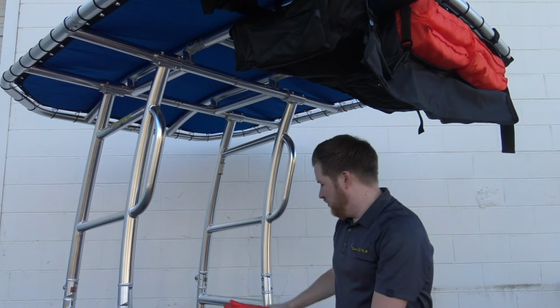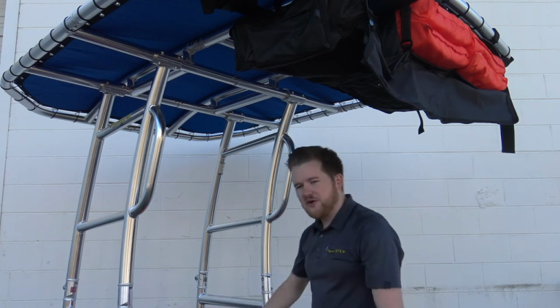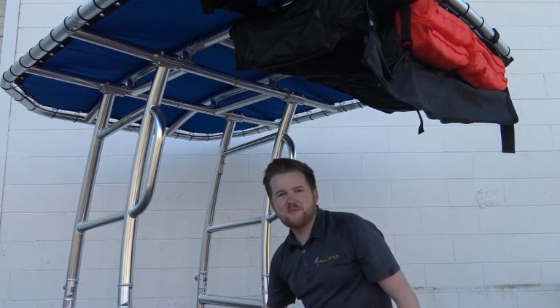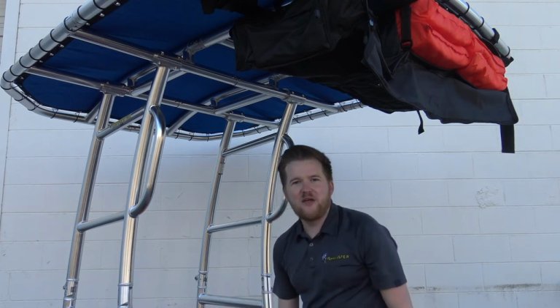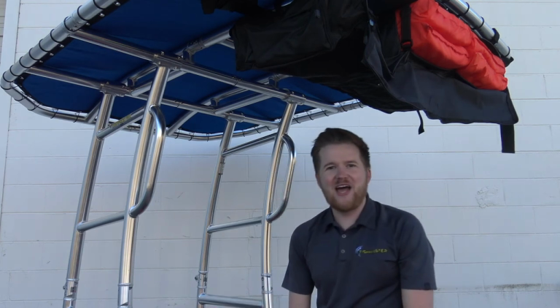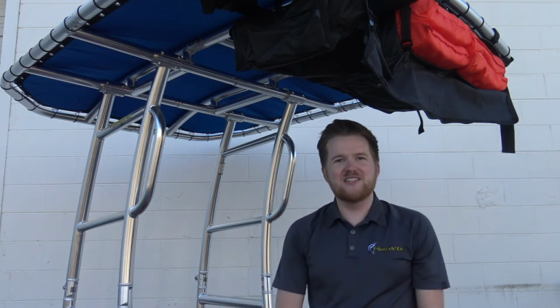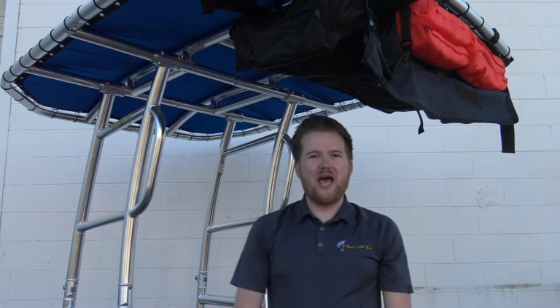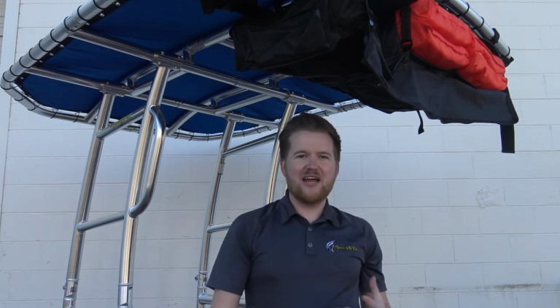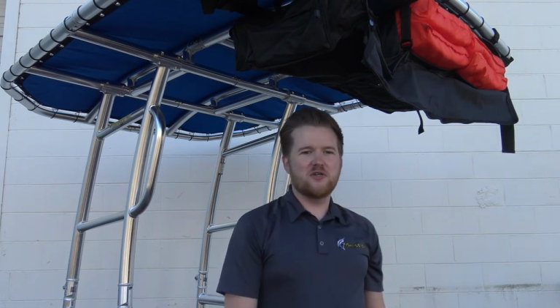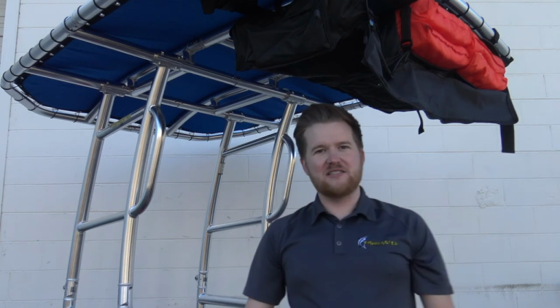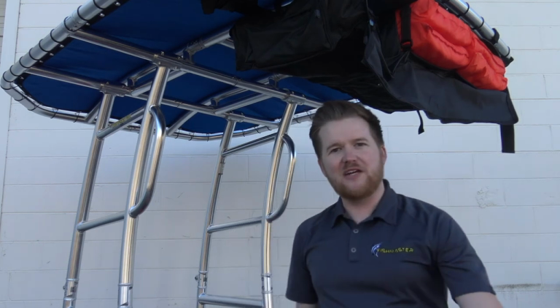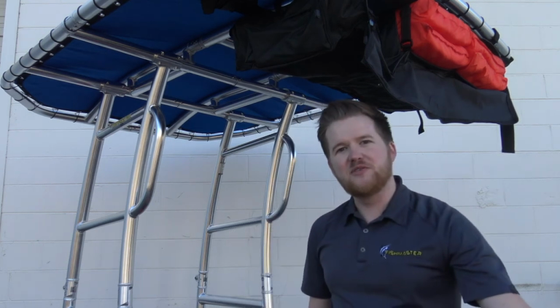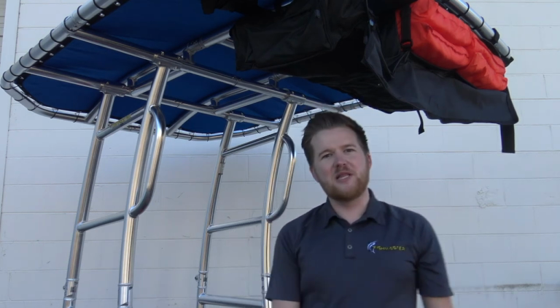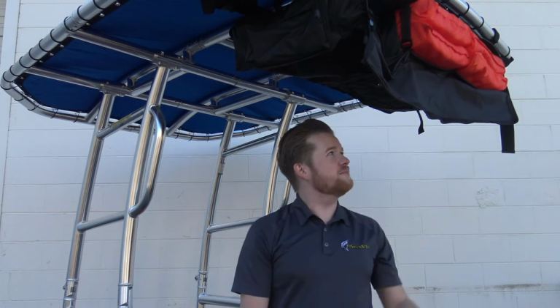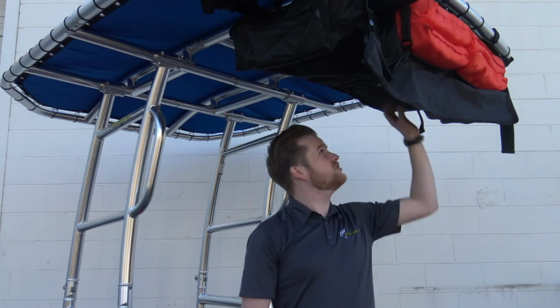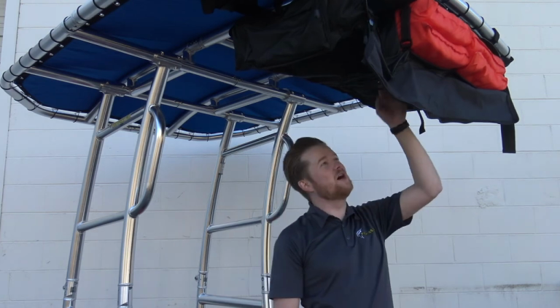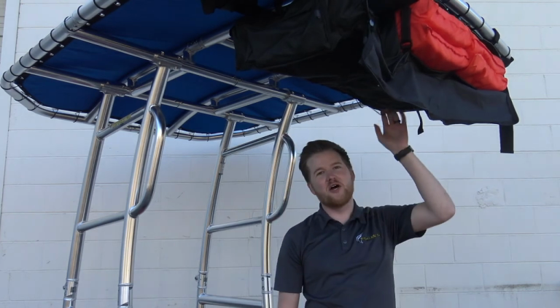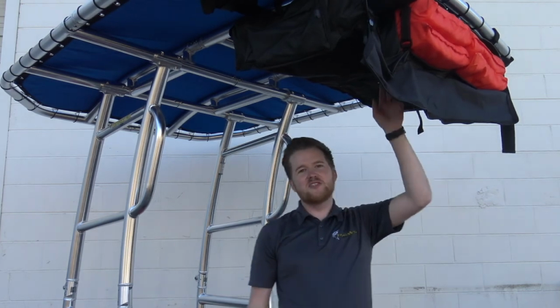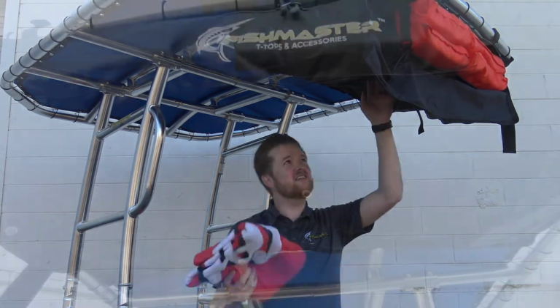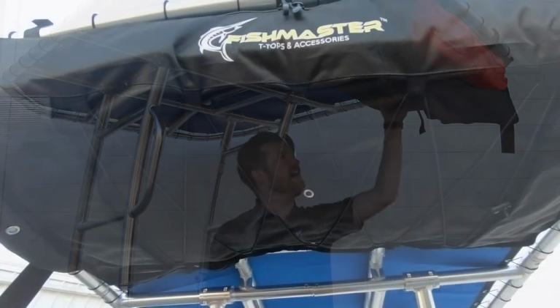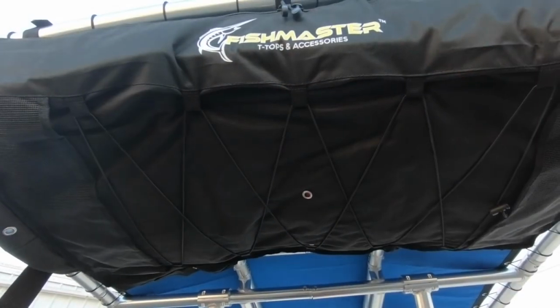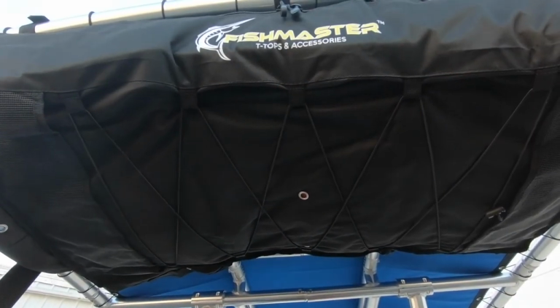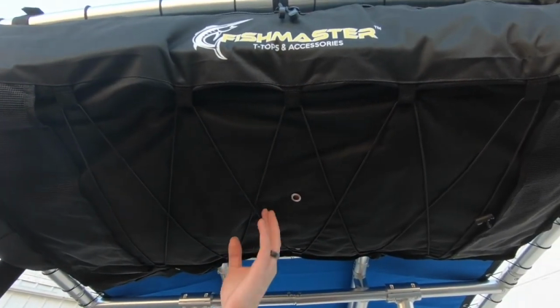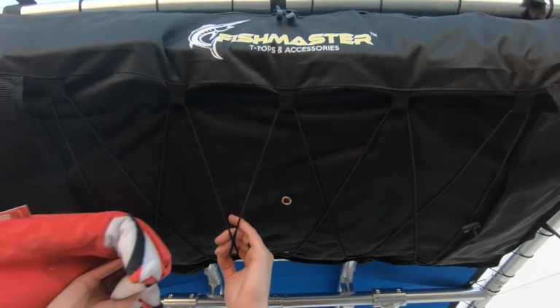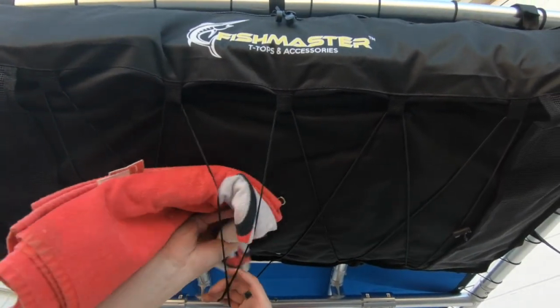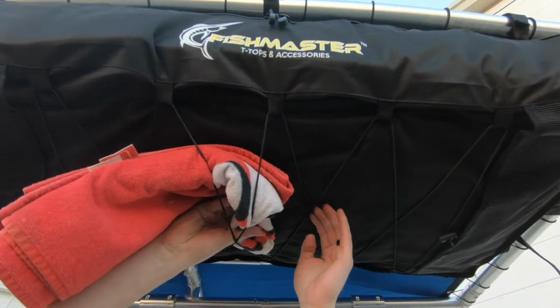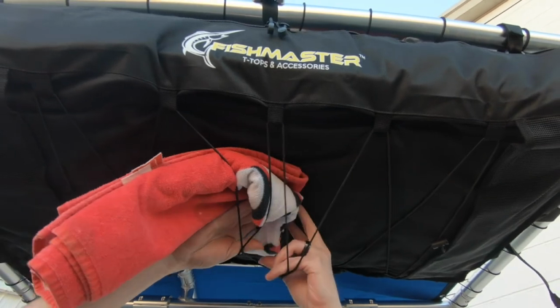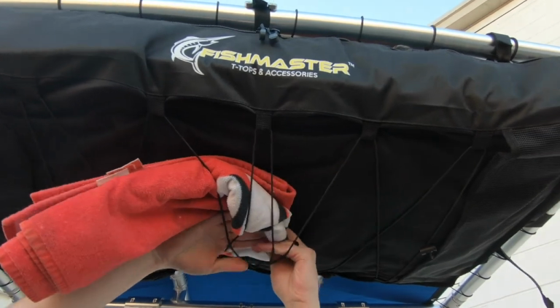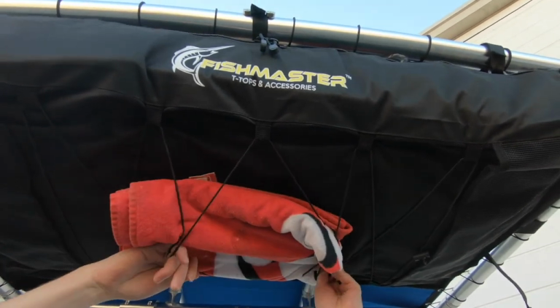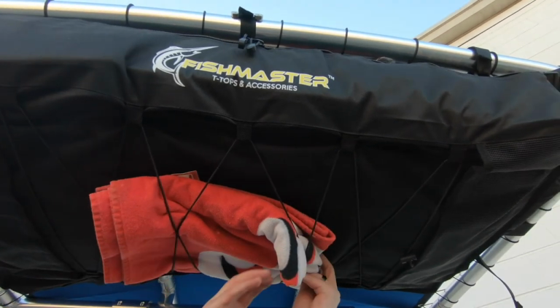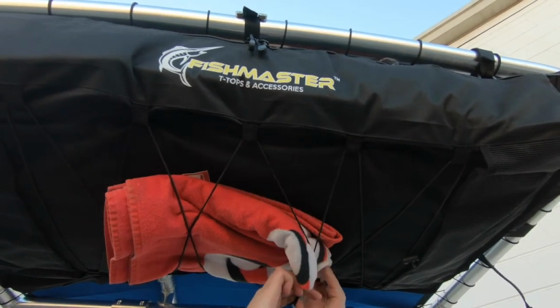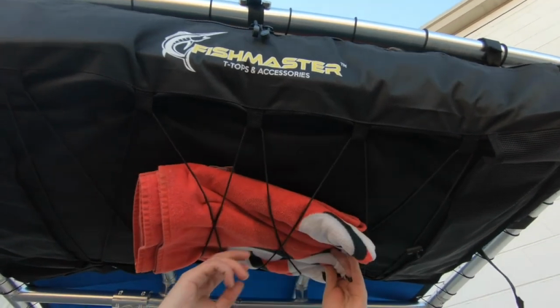One other great aspect about this bag is, for added storage capacity, we've actually built in some elastic bungee straps down bottom. So things like your towels, your jackets, those kinds of items you need quick and easy access to — they're there at a moment's notice.